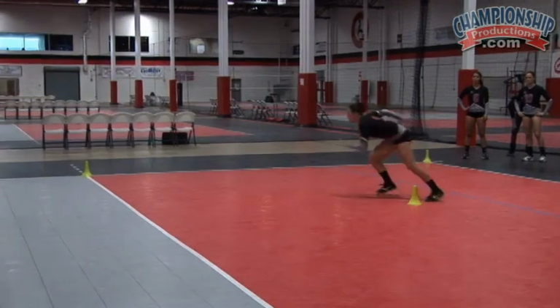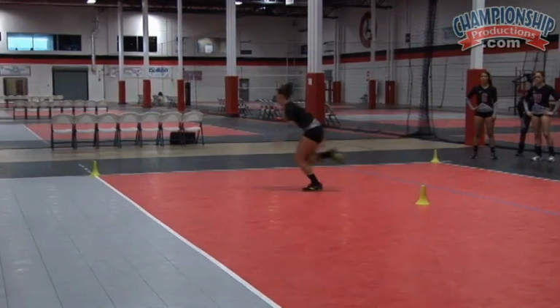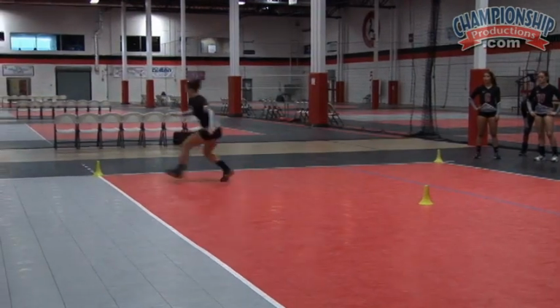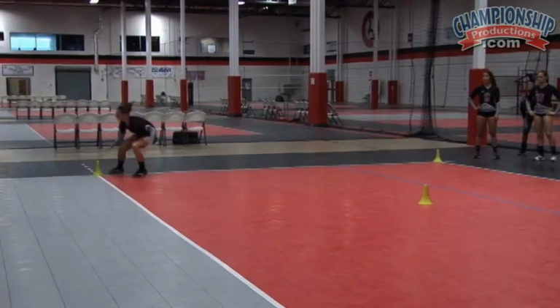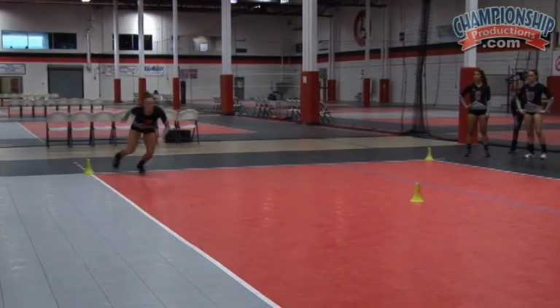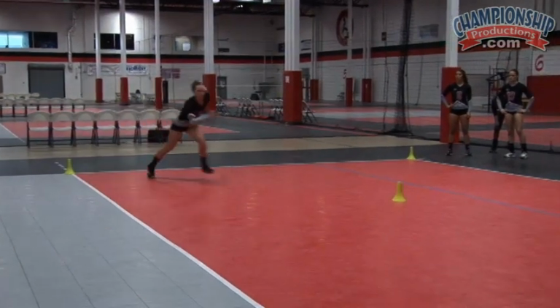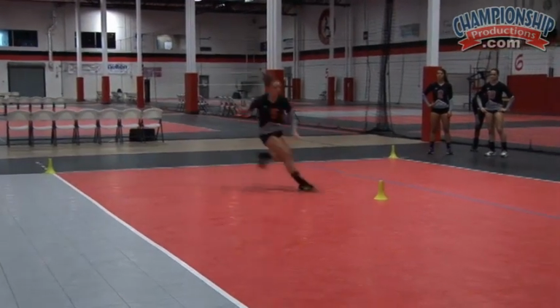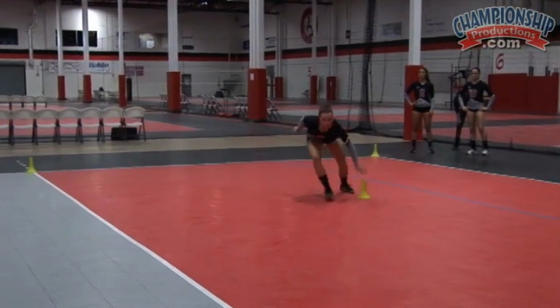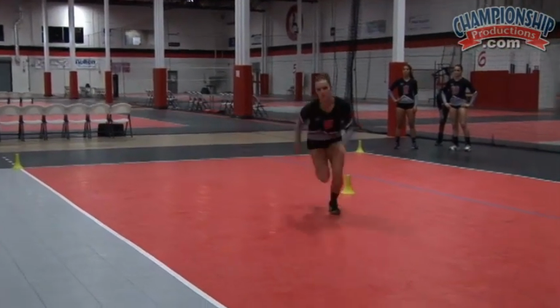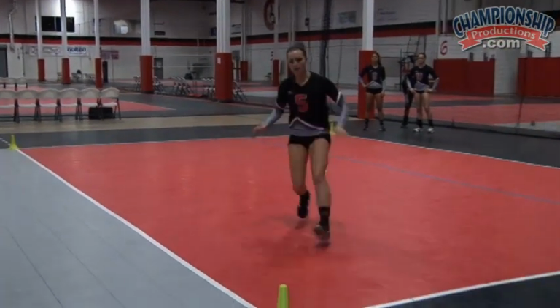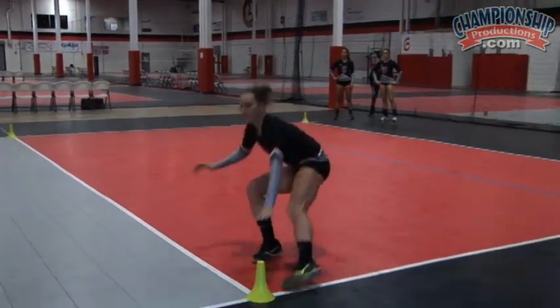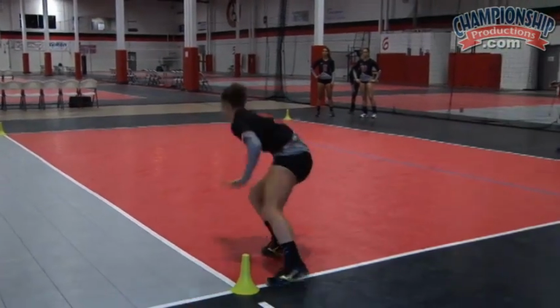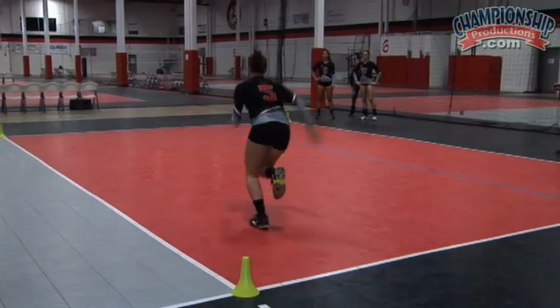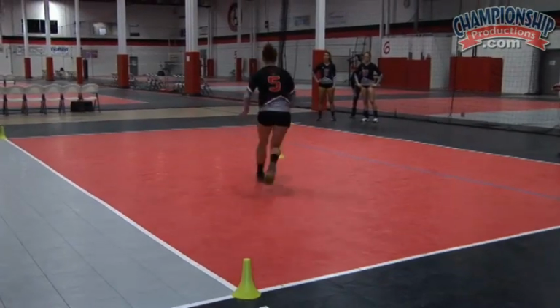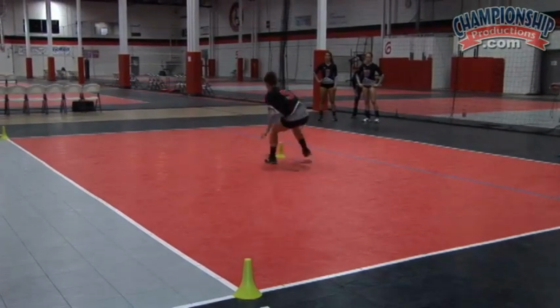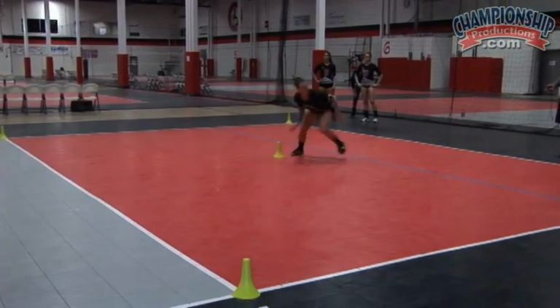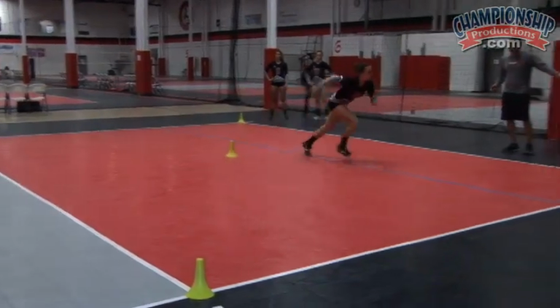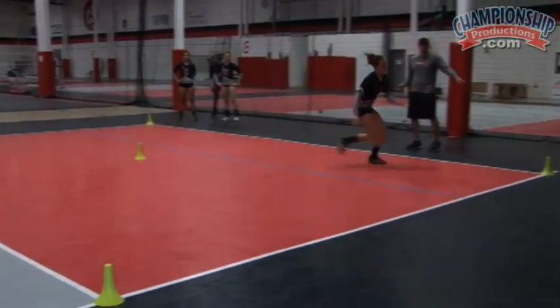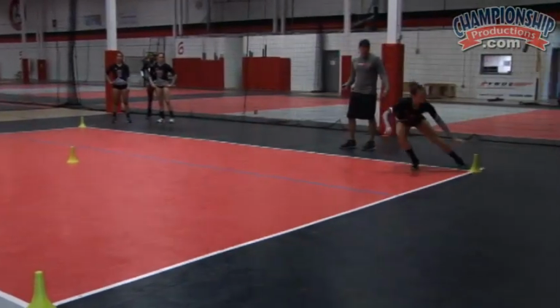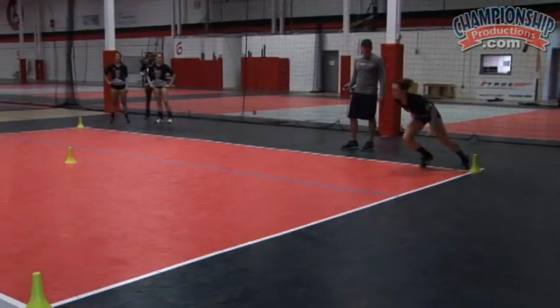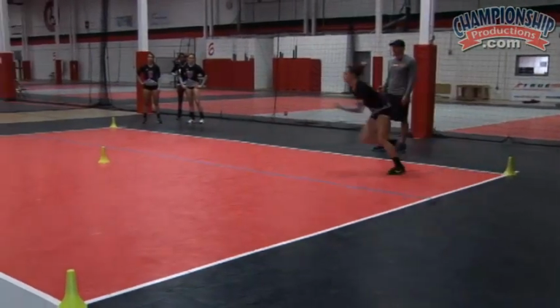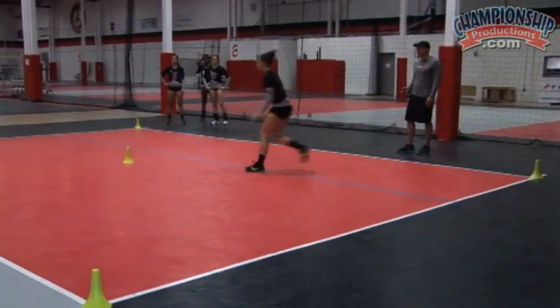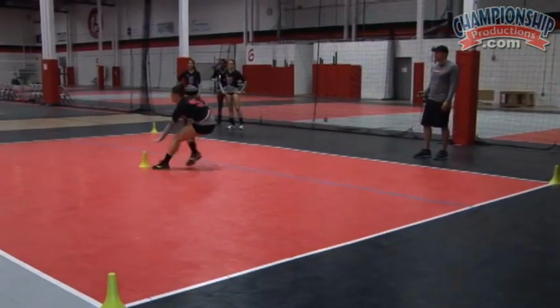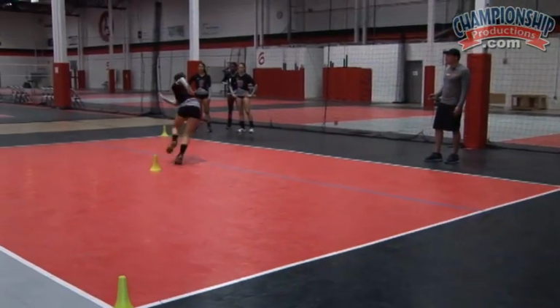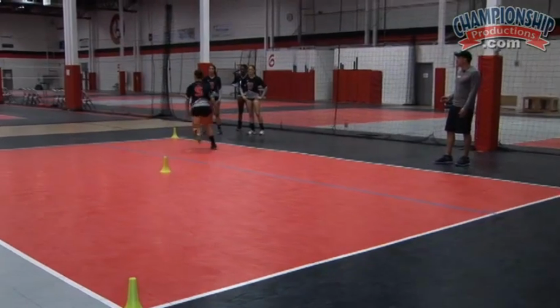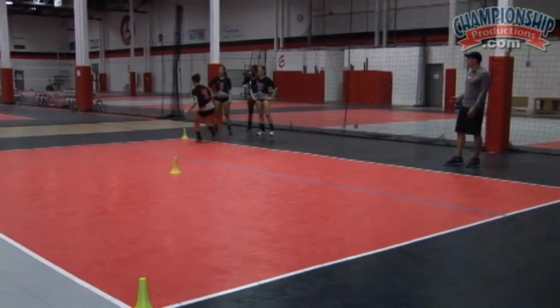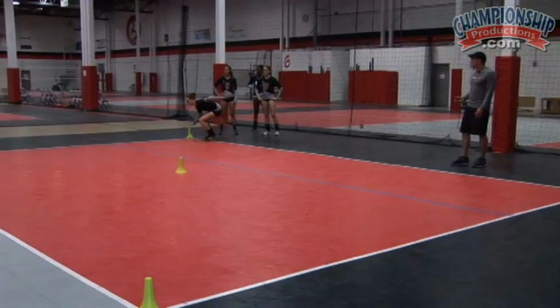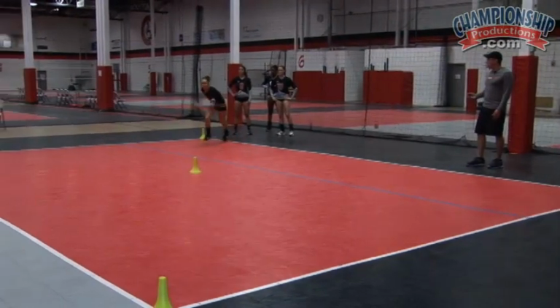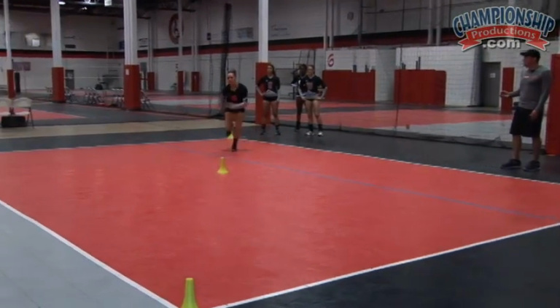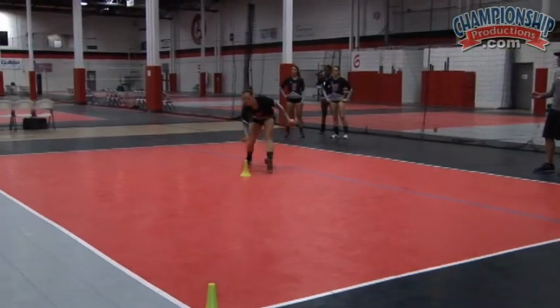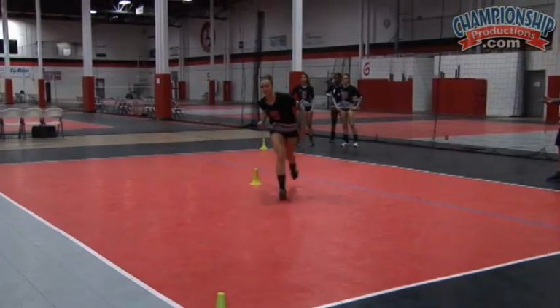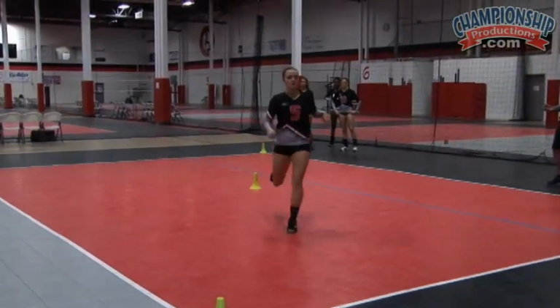As fast as you can — you're running both ways. Always touch the top of the cone. Turn and face. Face the net. Turn and face the net. Sprint. And up and drop and touch. Very good.